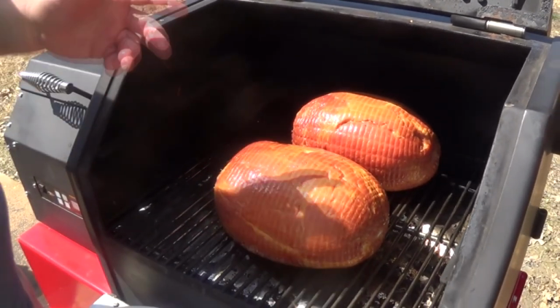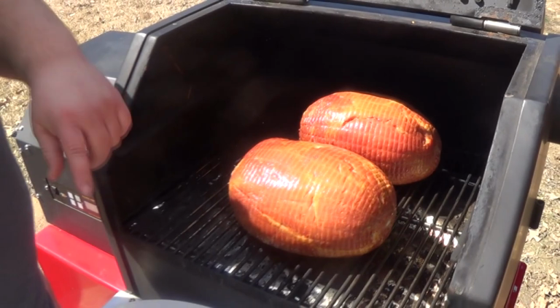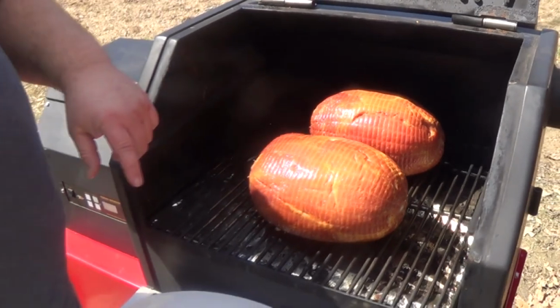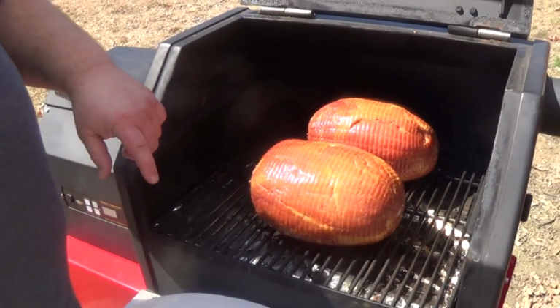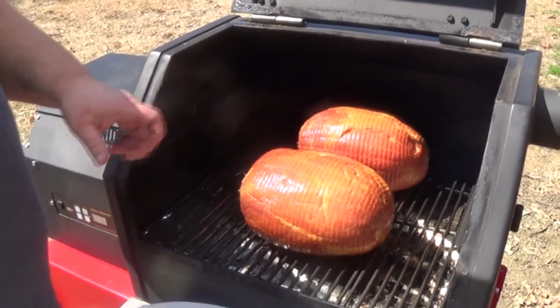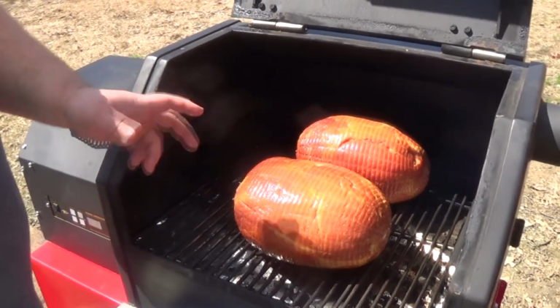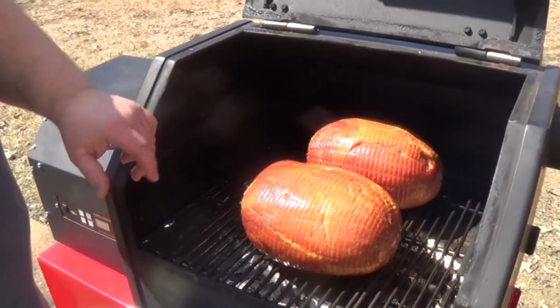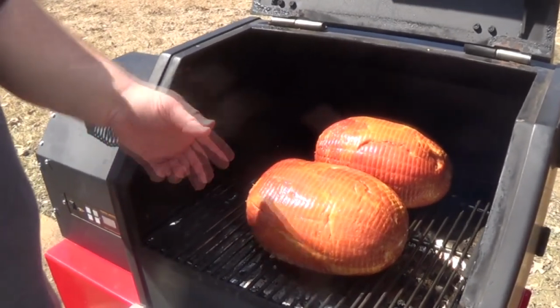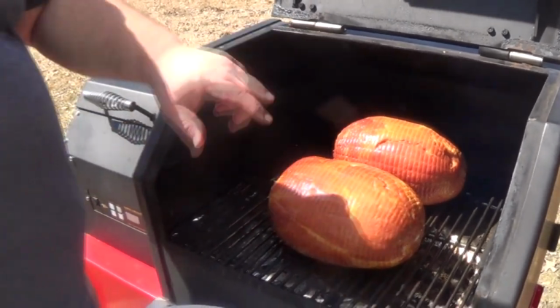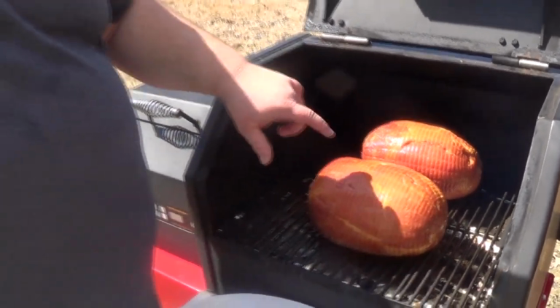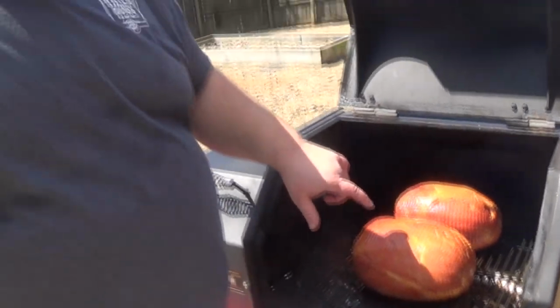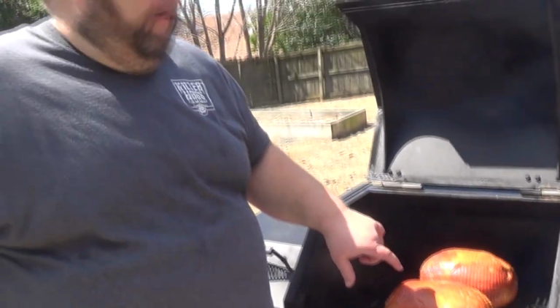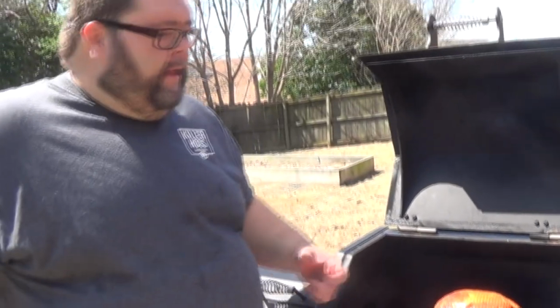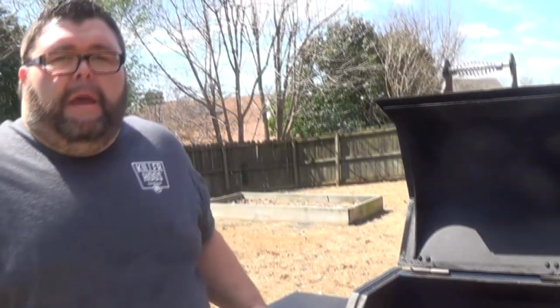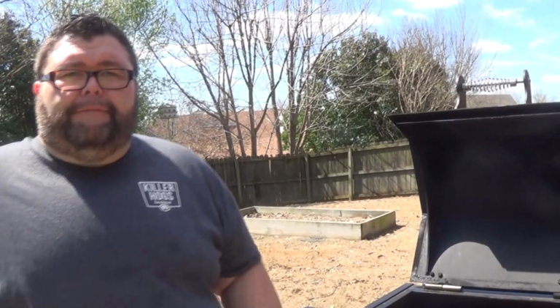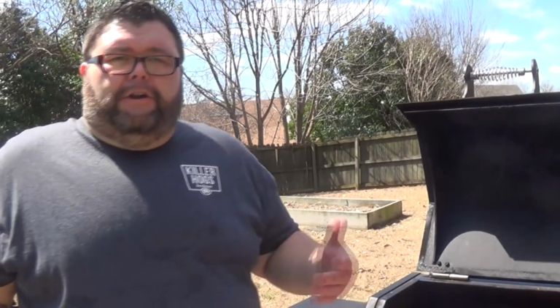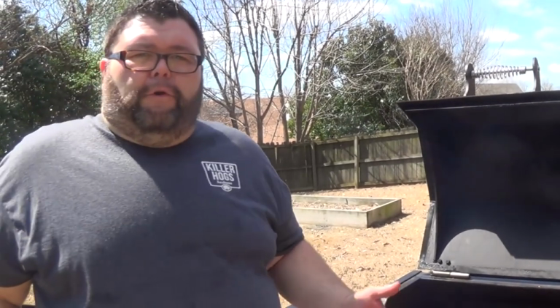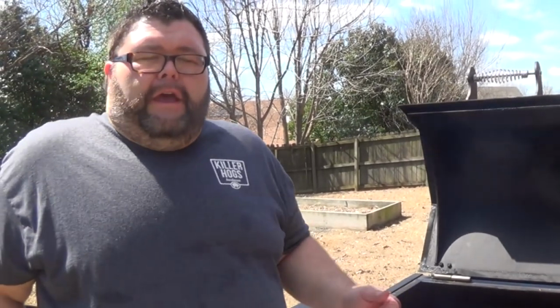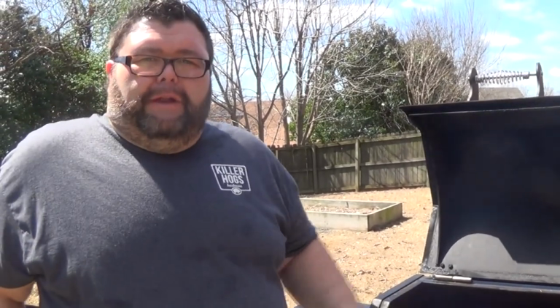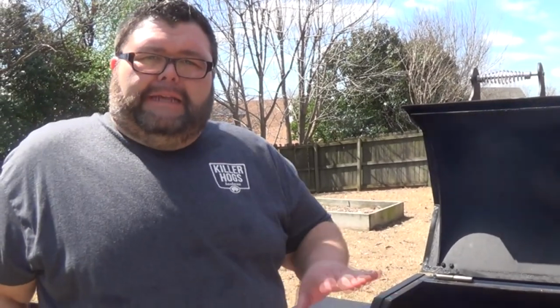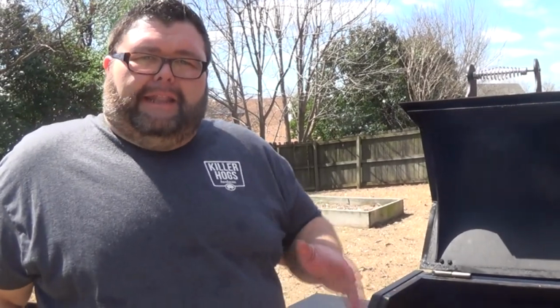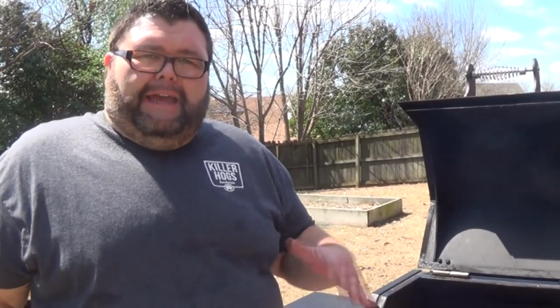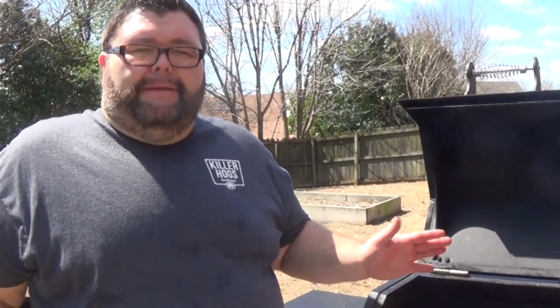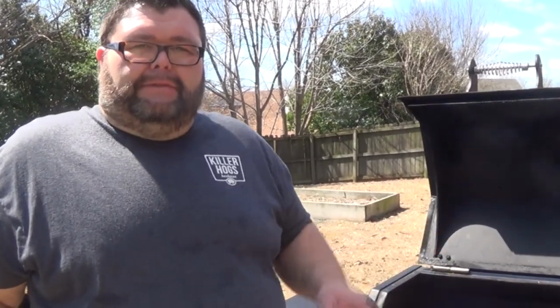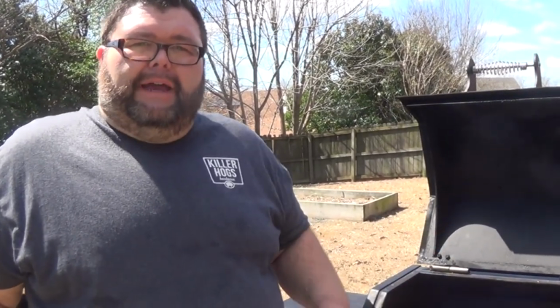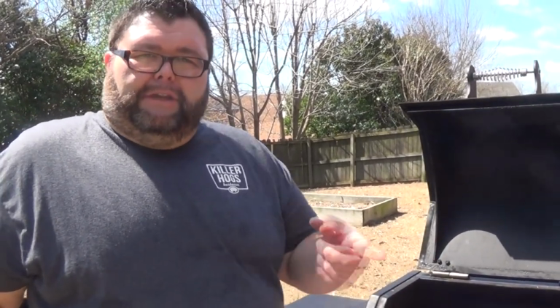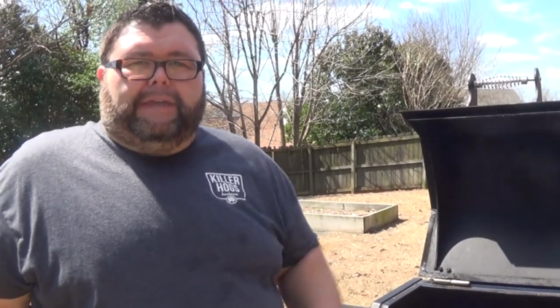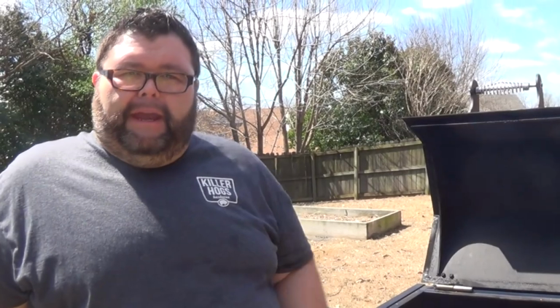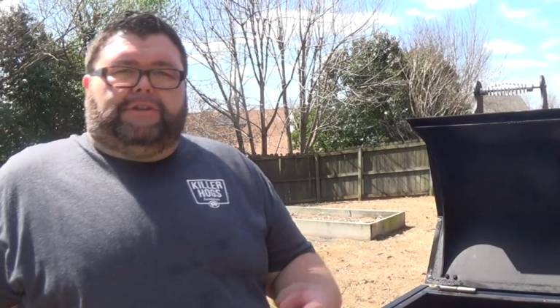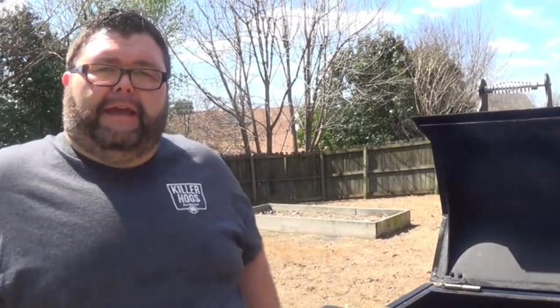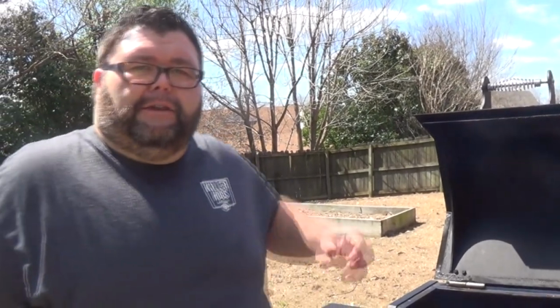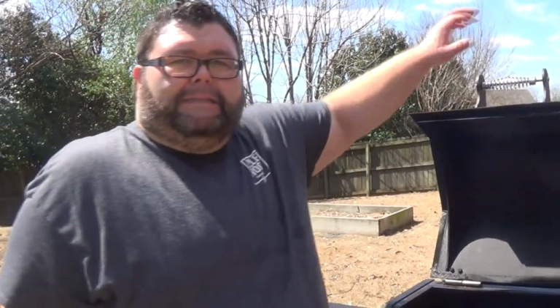I do want to monitor the internal temperature, so after about an hour I'm going to come out and check it. I'll probably put a probe in it. I'm looking for 140, but I want to glaze it in that last 30 minutes with the glaze we're going to go inside and make. Let's go back inside.